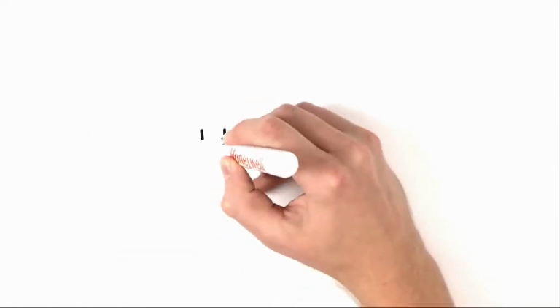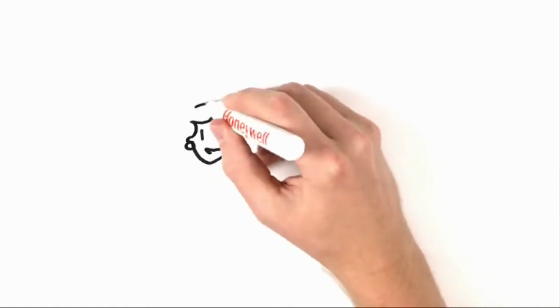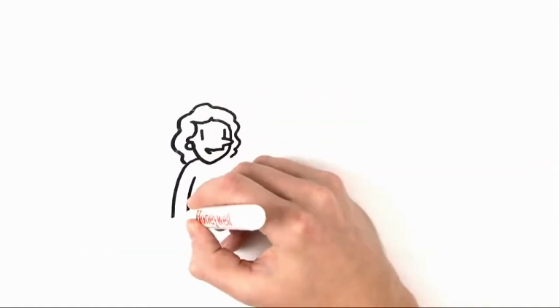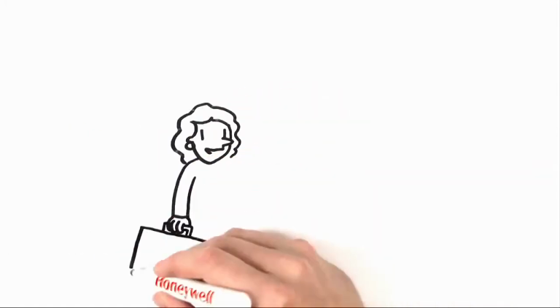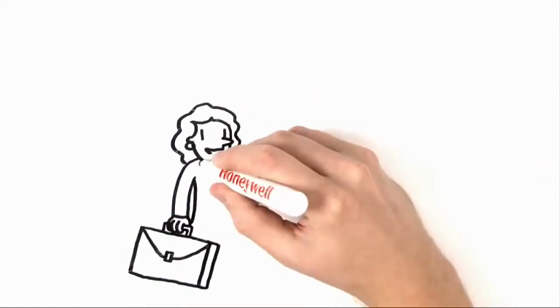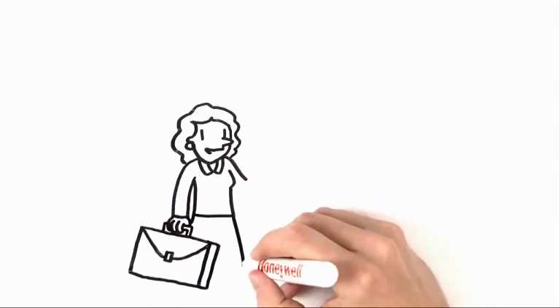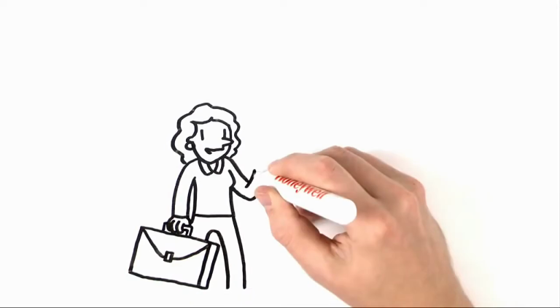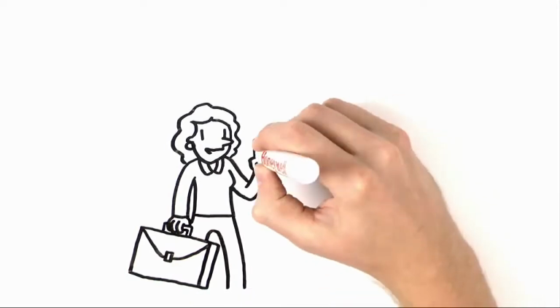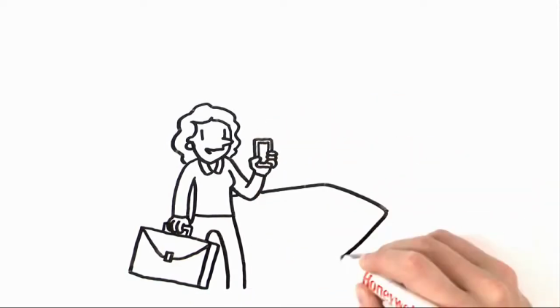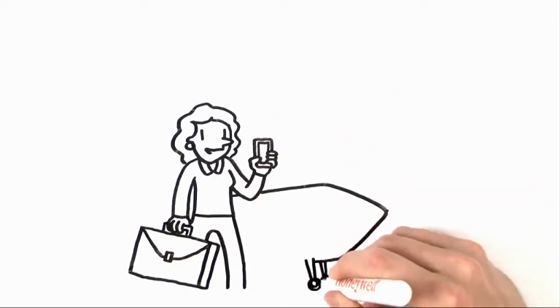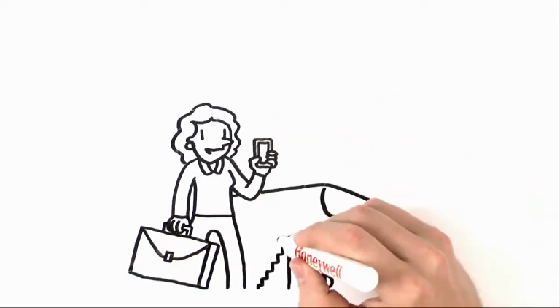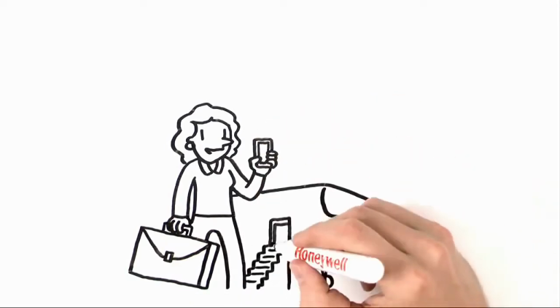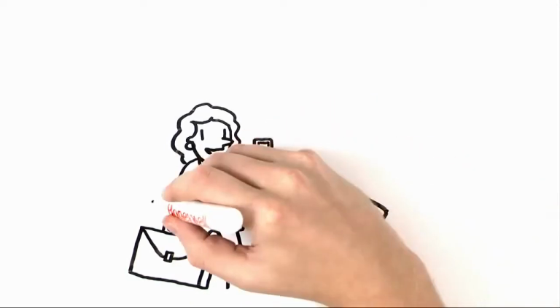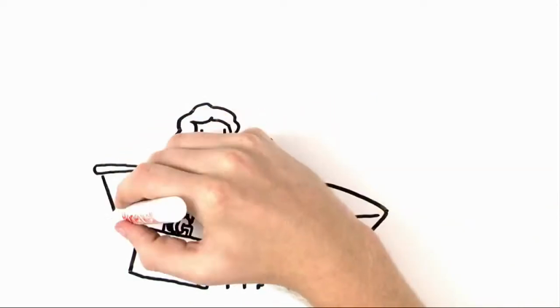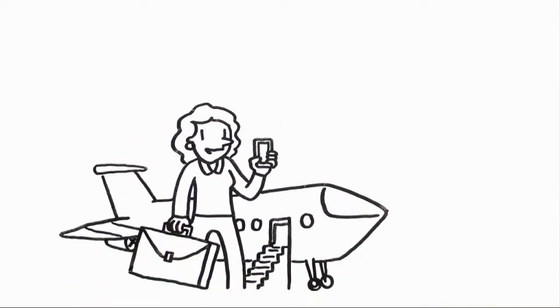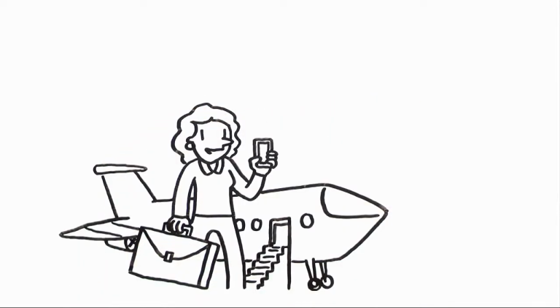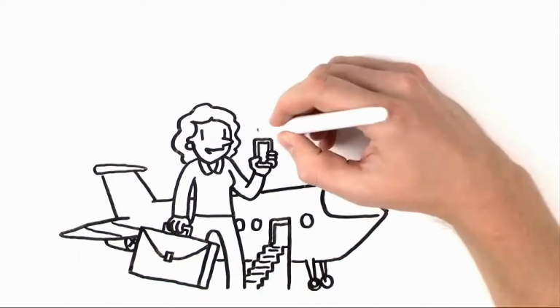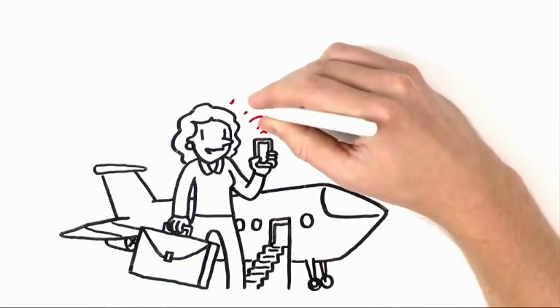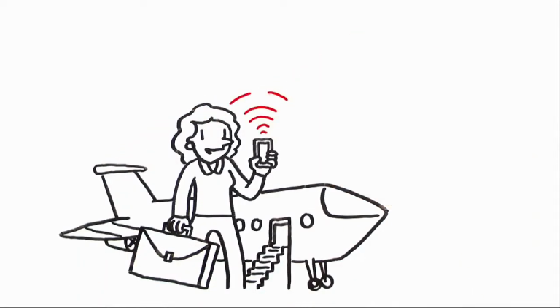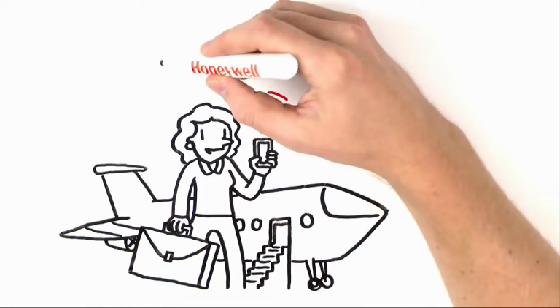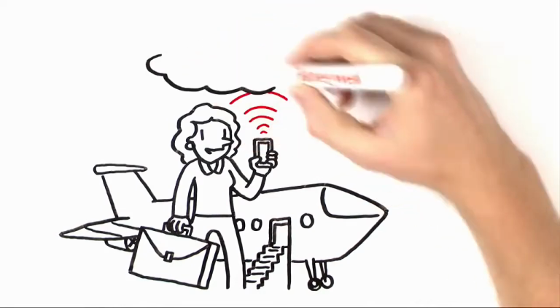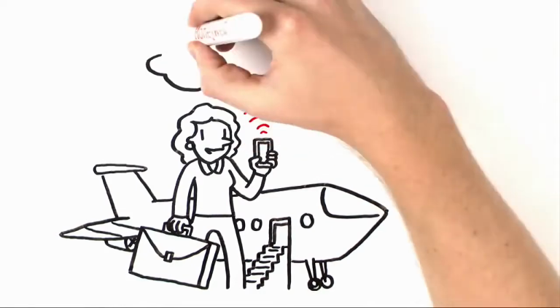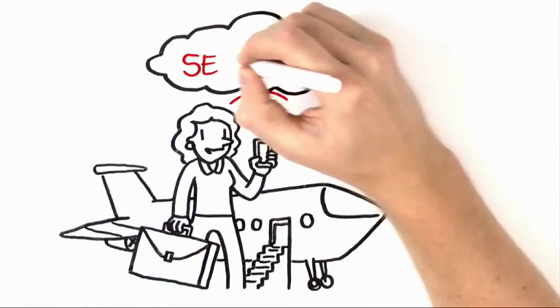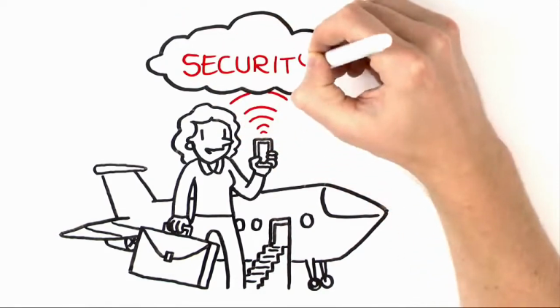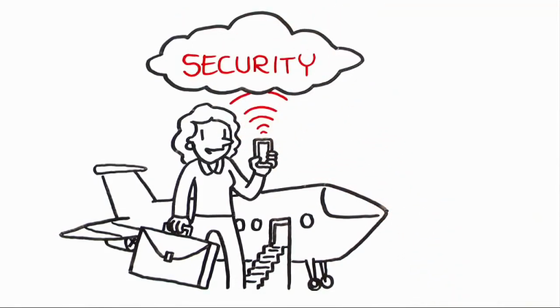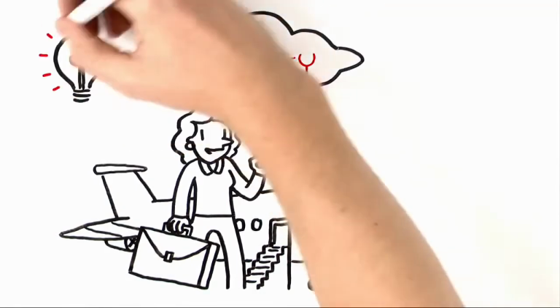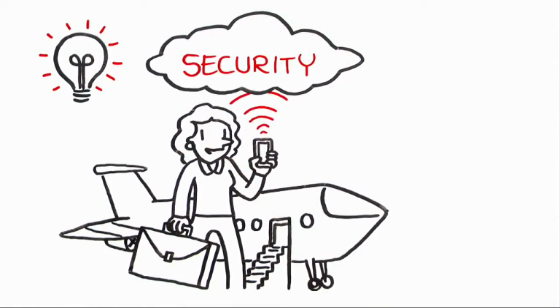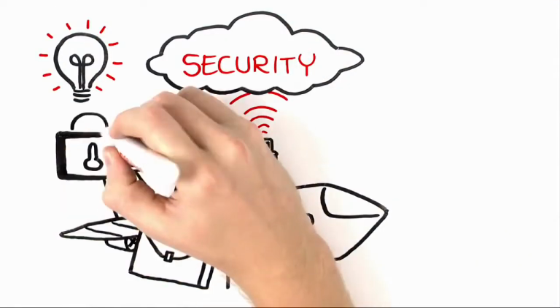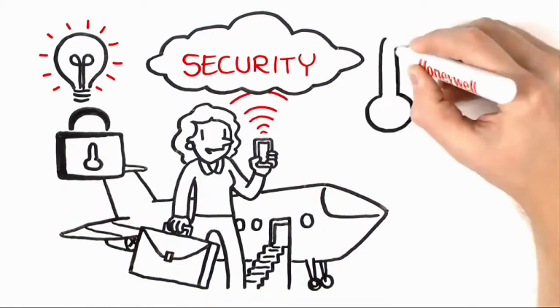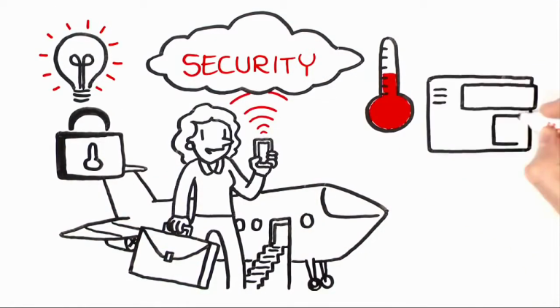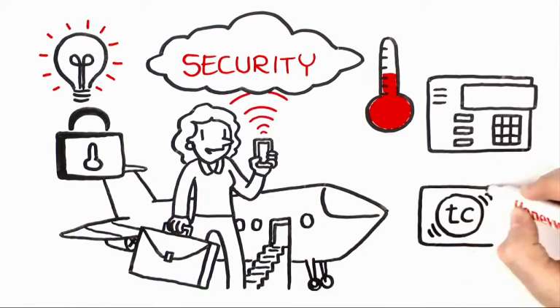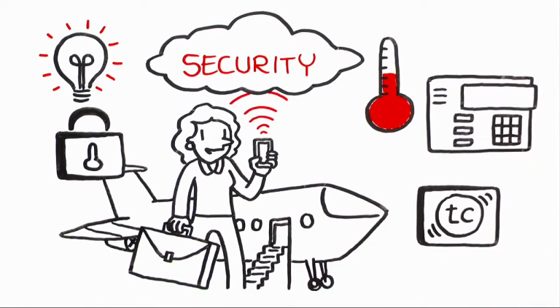Our award-winning Honeywell Total Connect remote services help keep you in the know when you're on the go. From your mobile devices you can operate security systems, lights, locks, thermostats, and more.